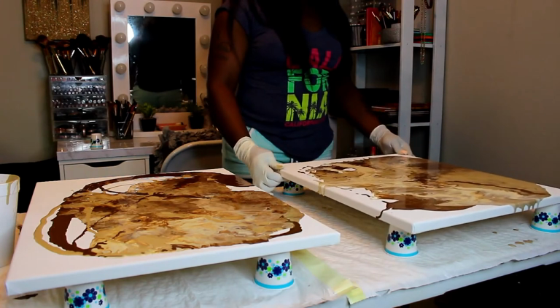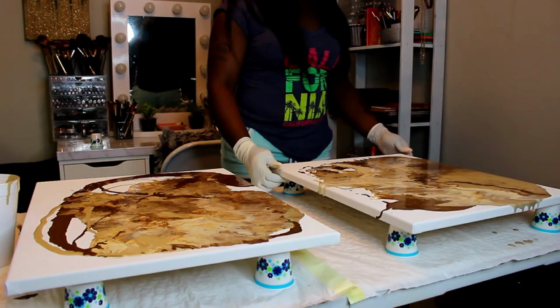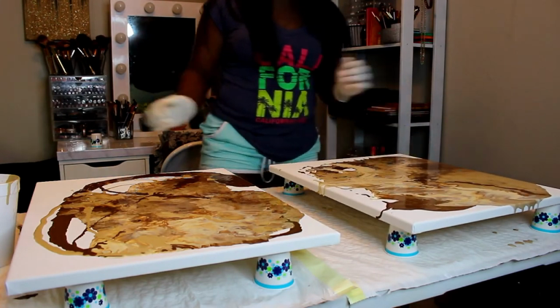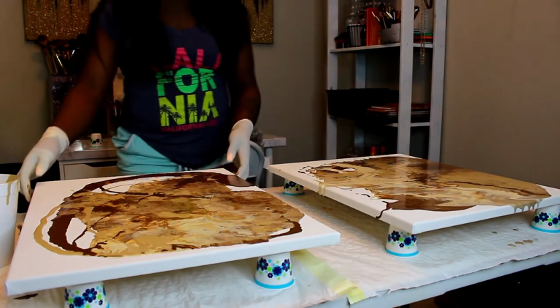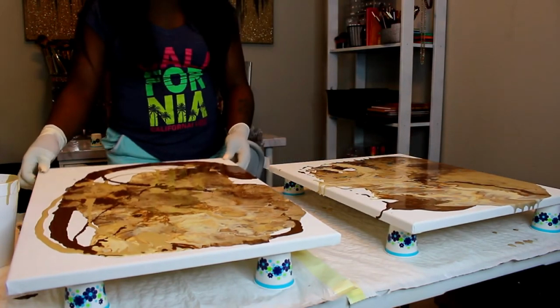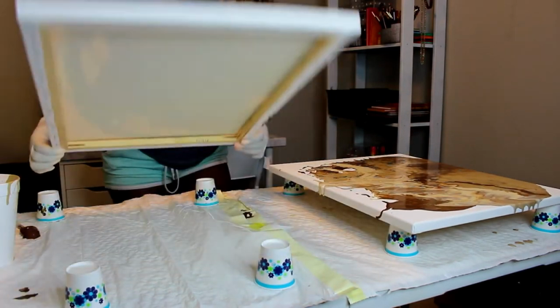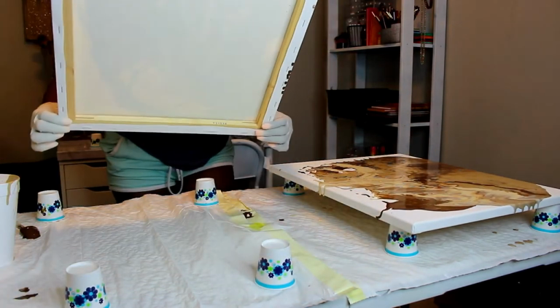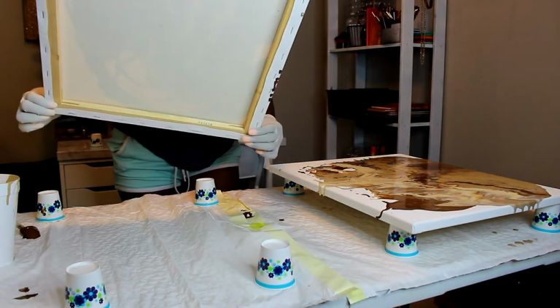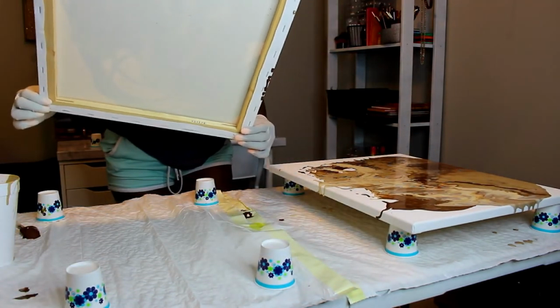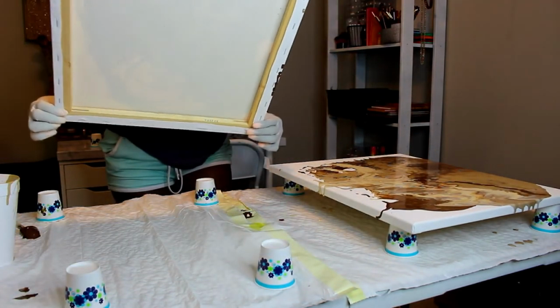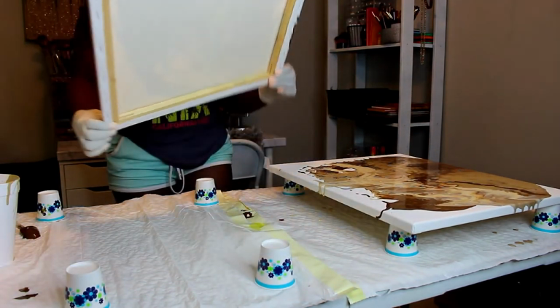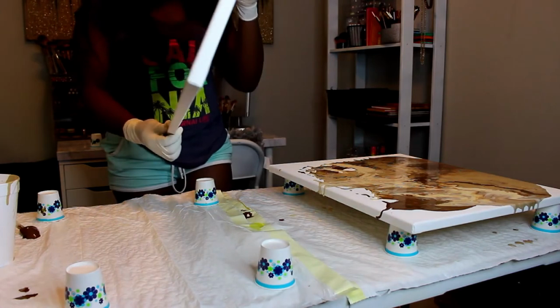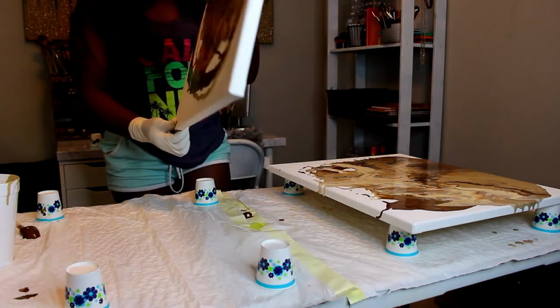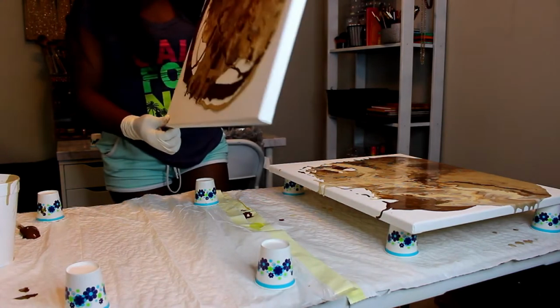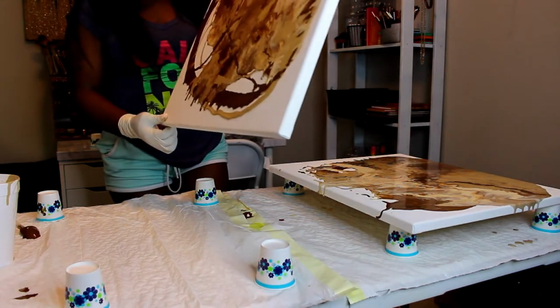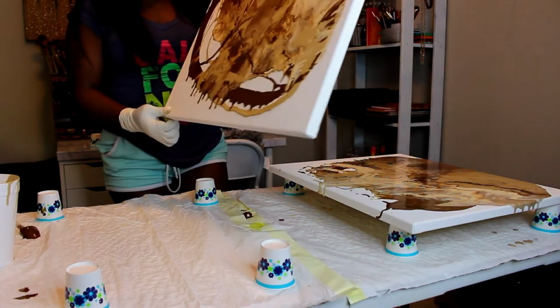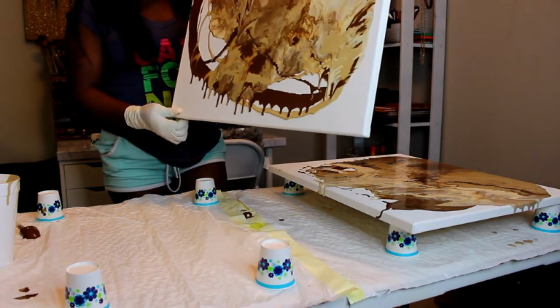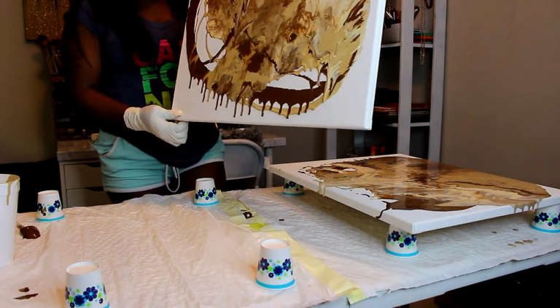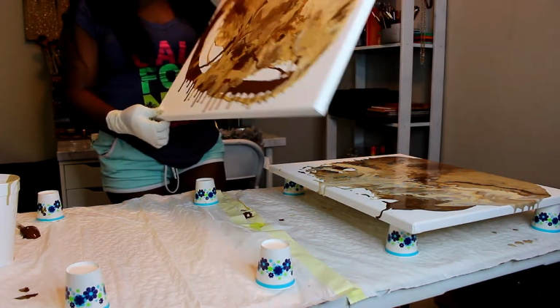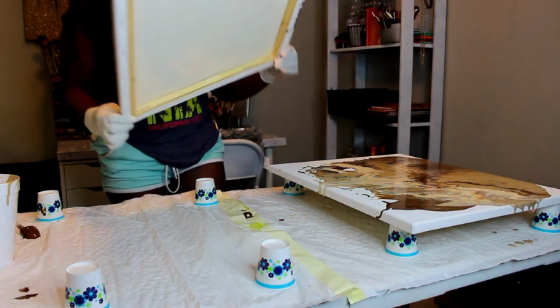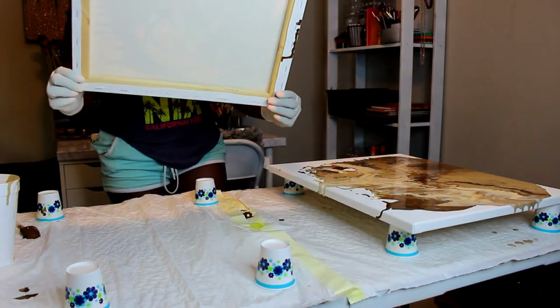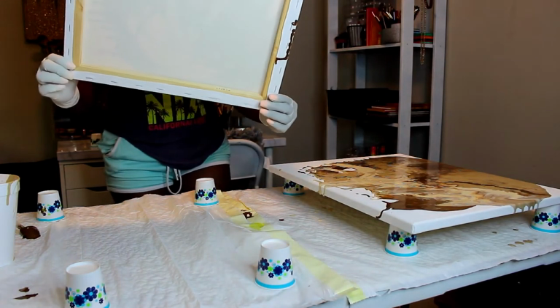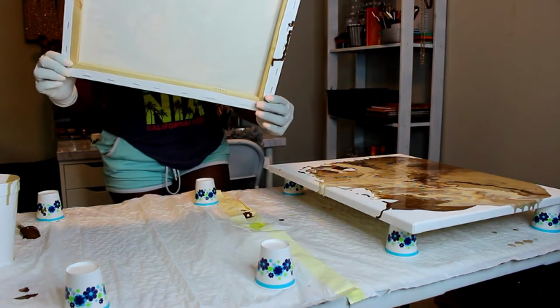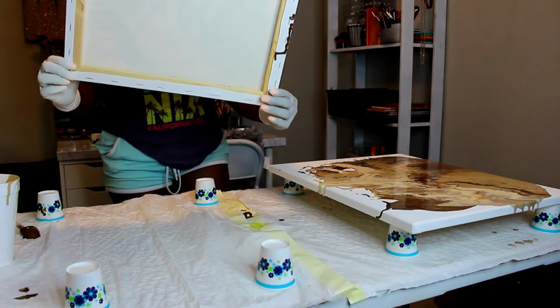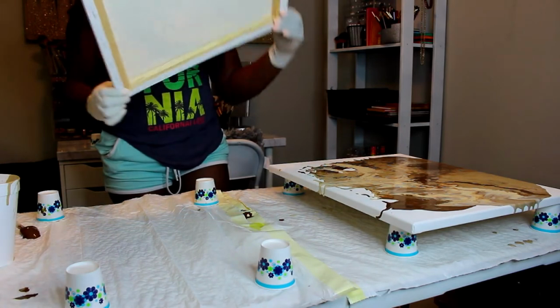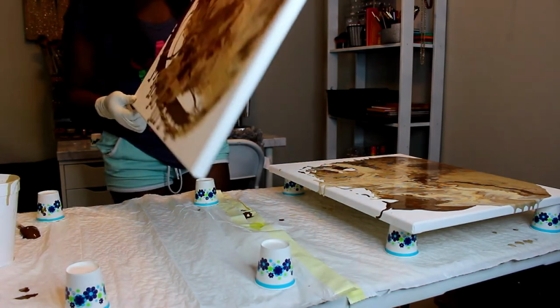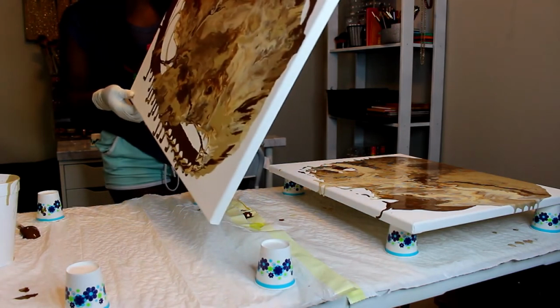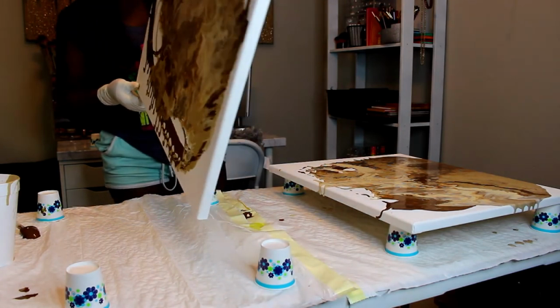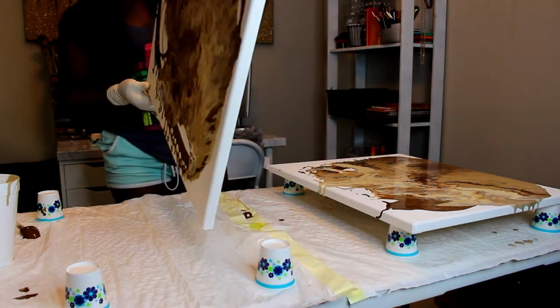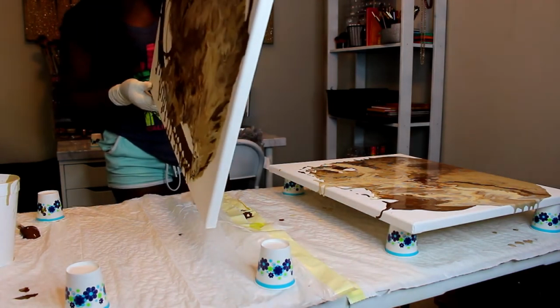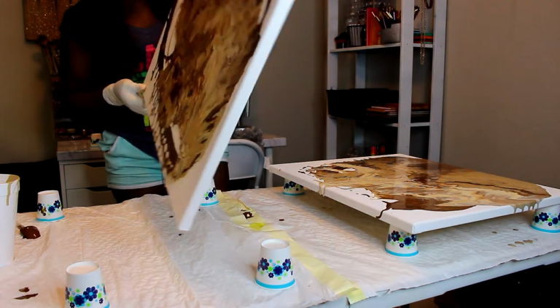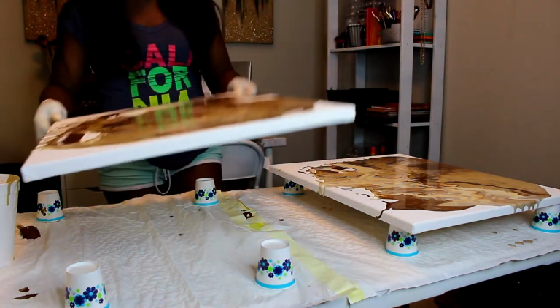This is a cheap and easy way to fill up space and decorate if you're on a budget. If you don't want to spend two to three hundred dollars on paintings, you can easily just make your own.